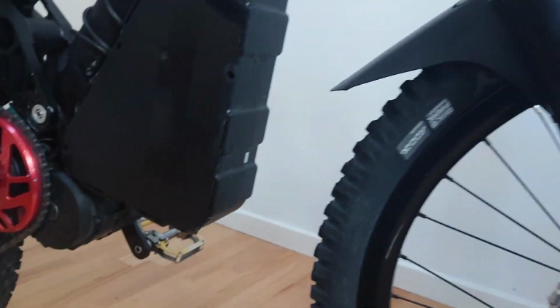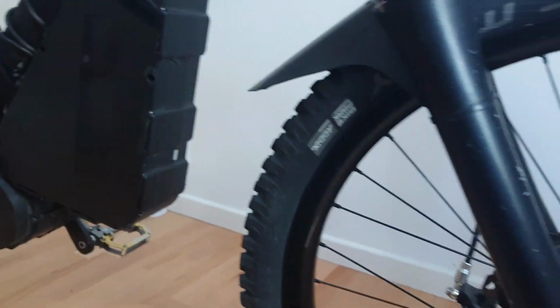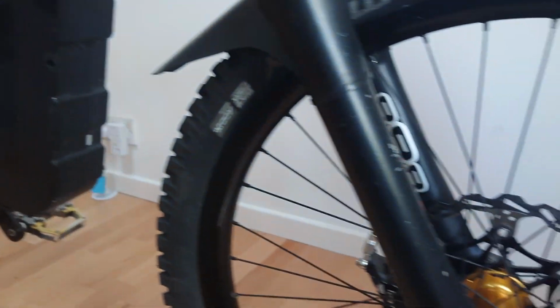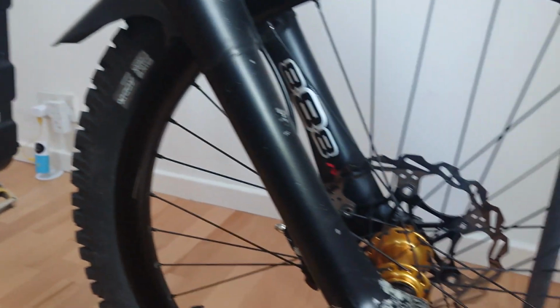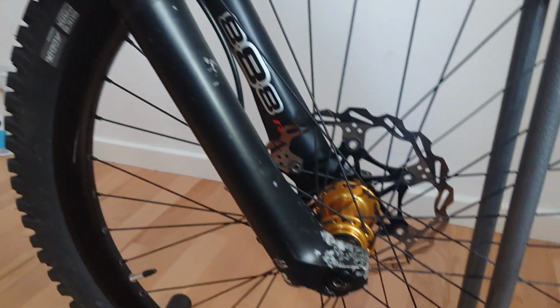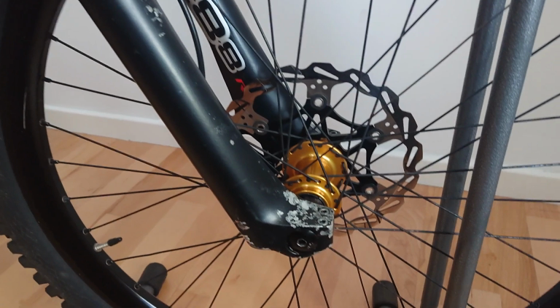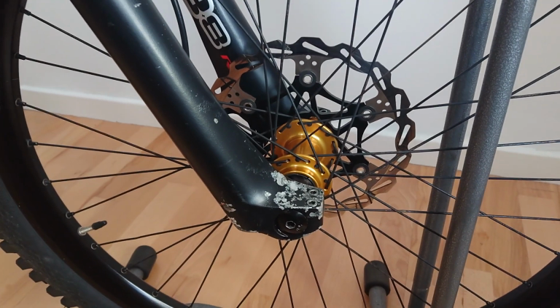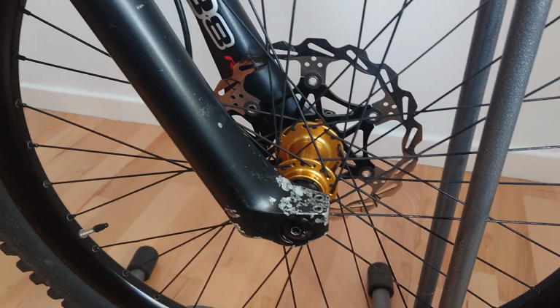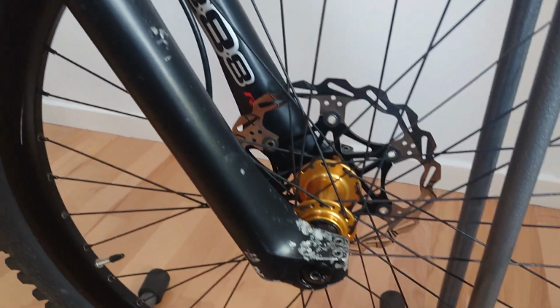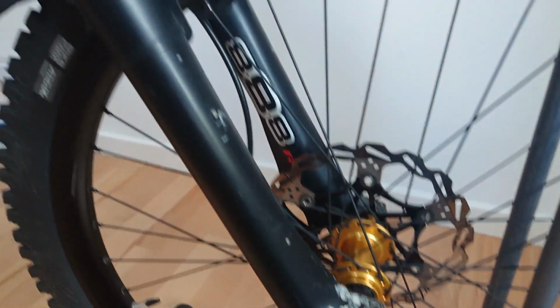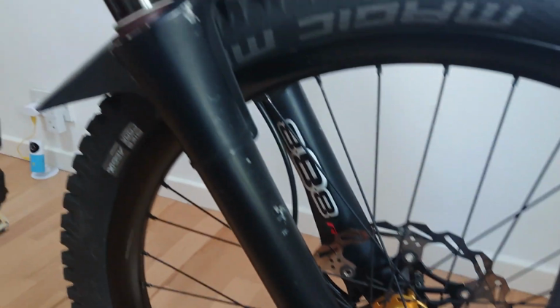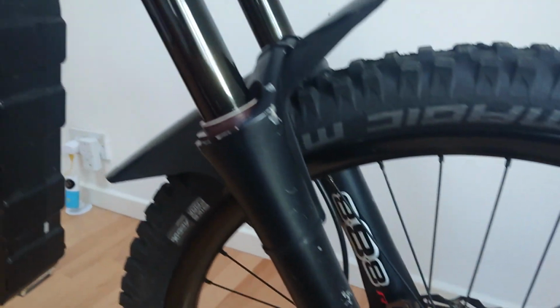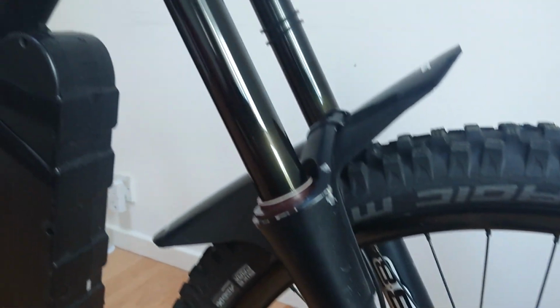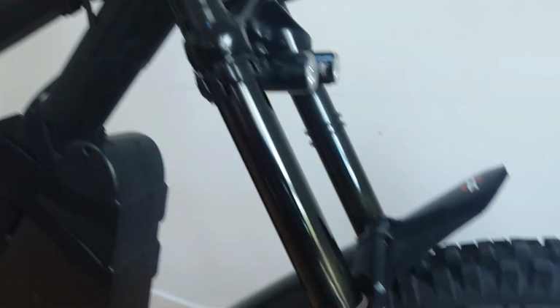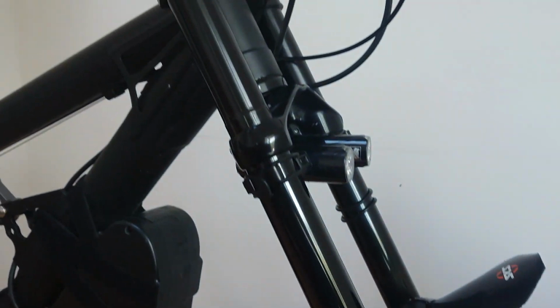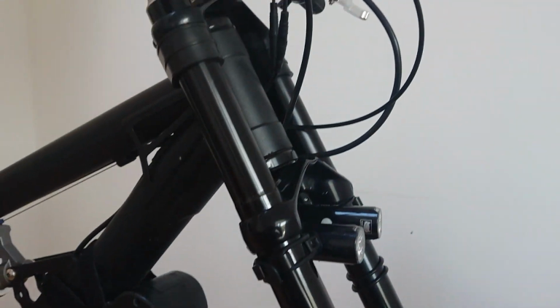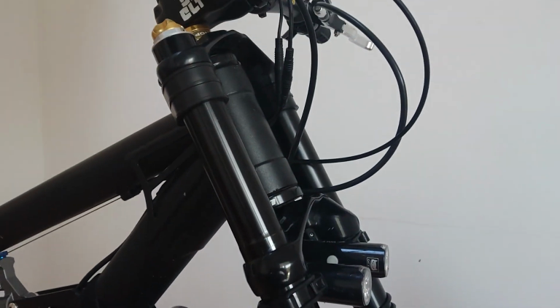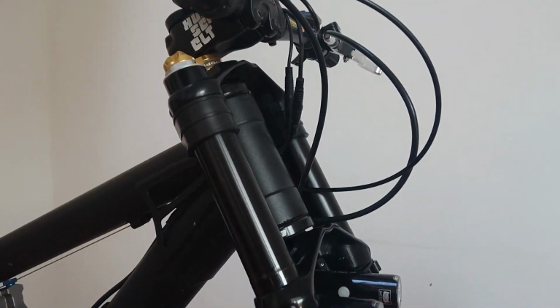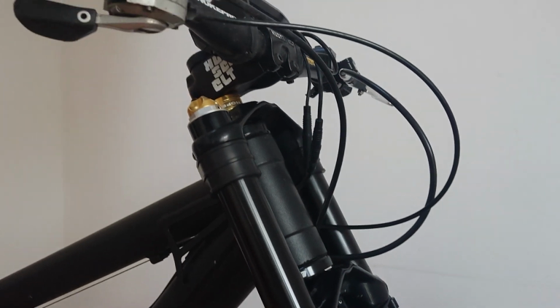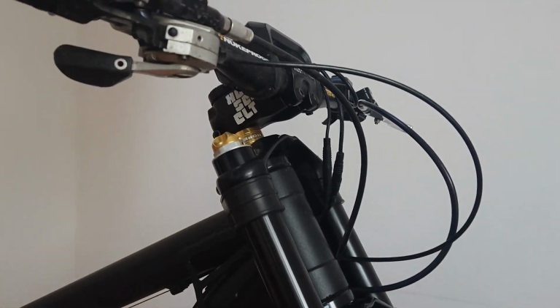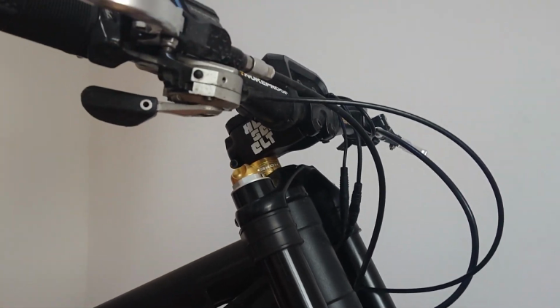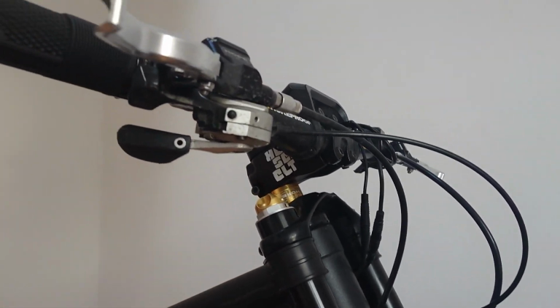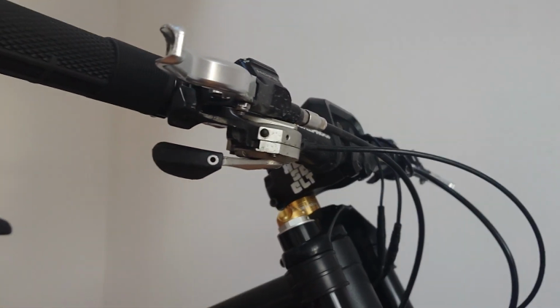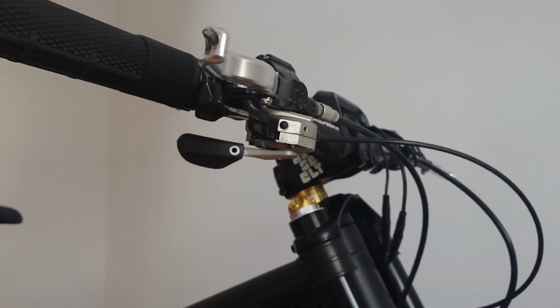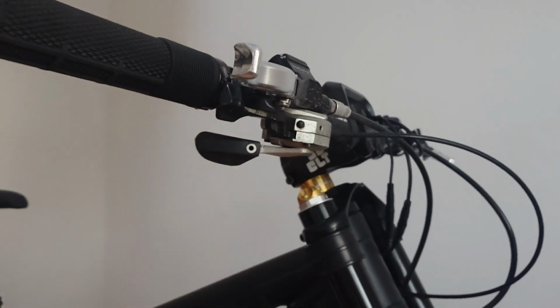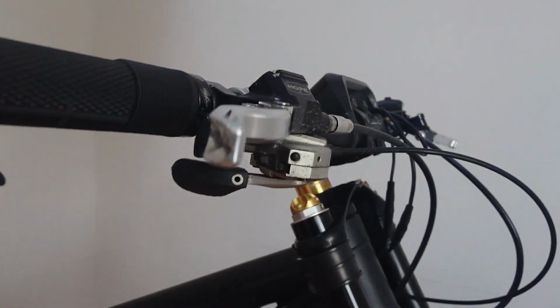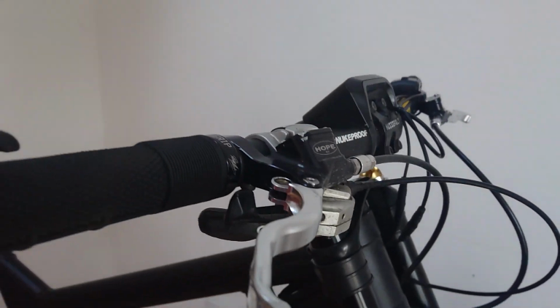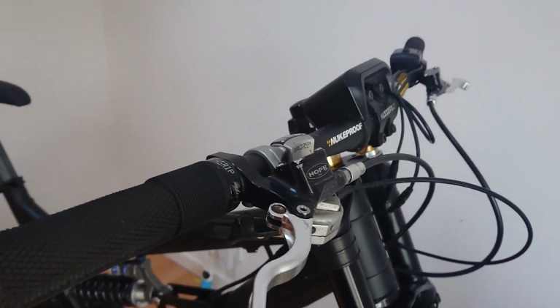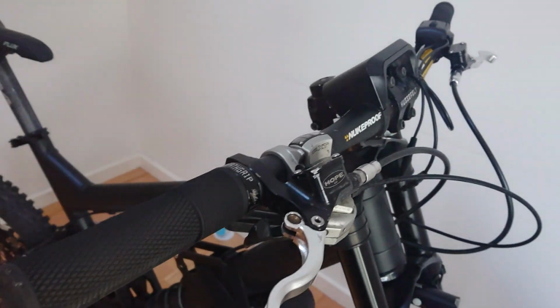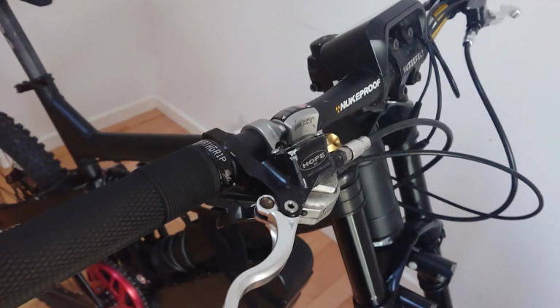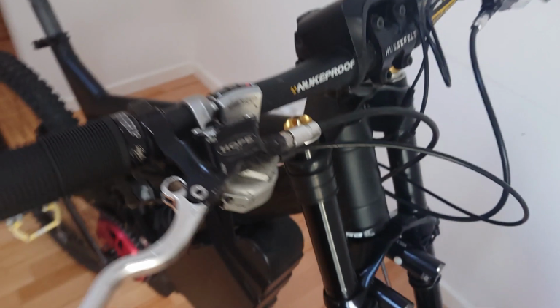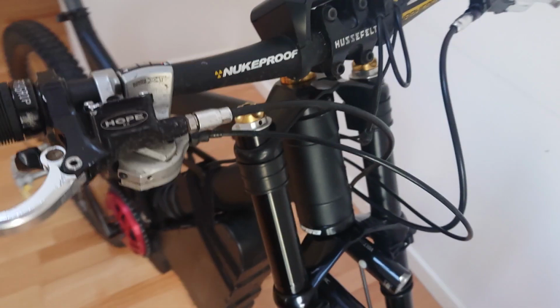Again, the cleanest you'll probably see it — it was absolutely covered in filth. This is my daily, 10,000 miles in the last couple of years. Hope components there — lovely.